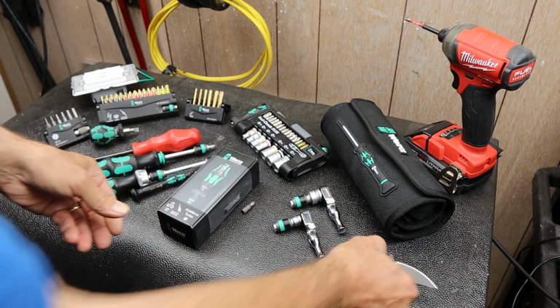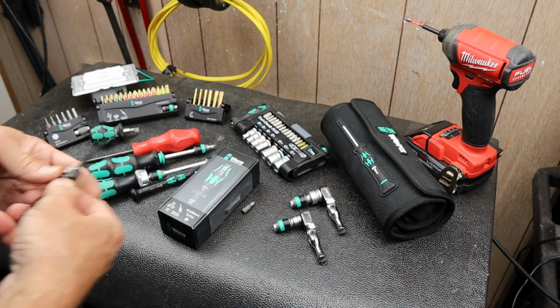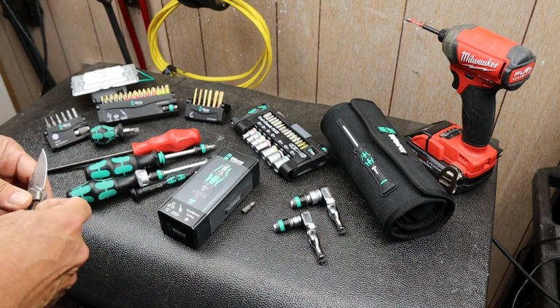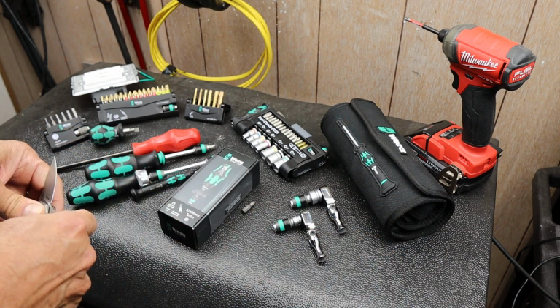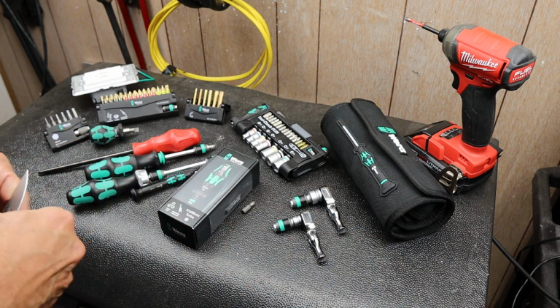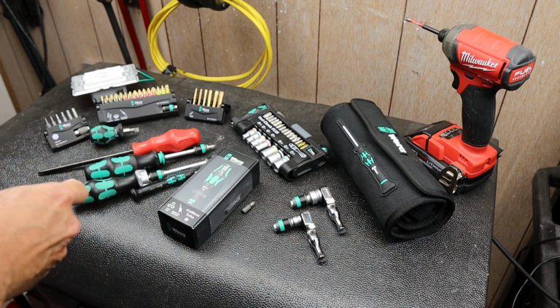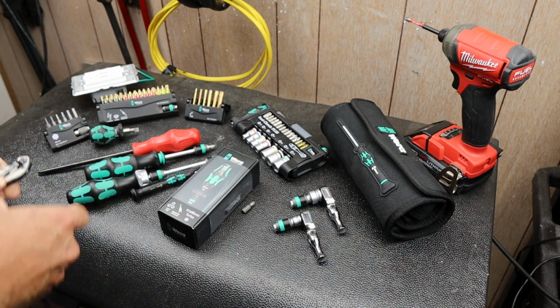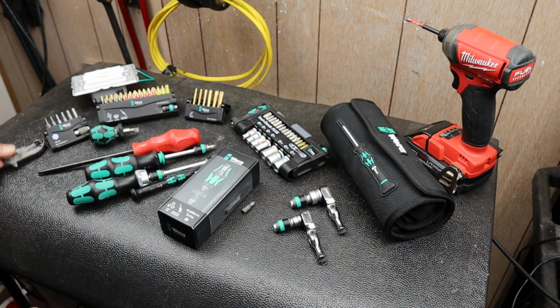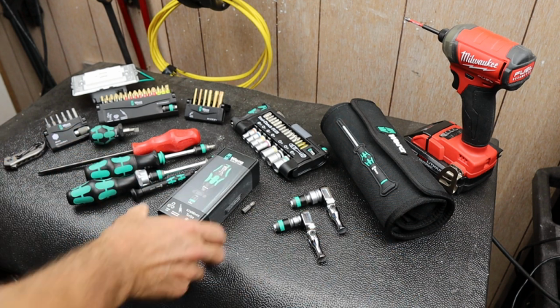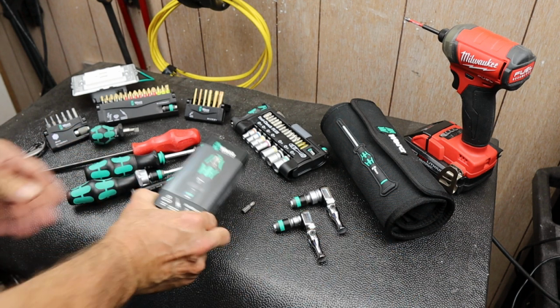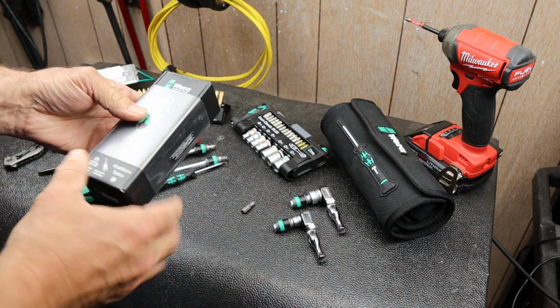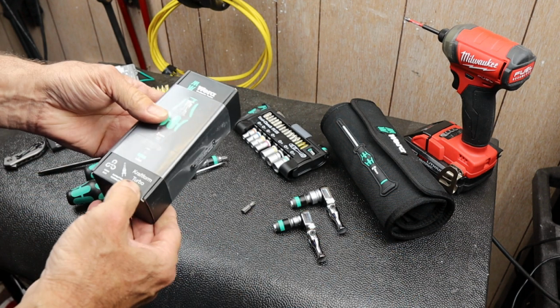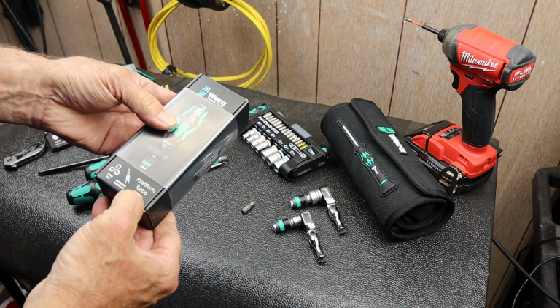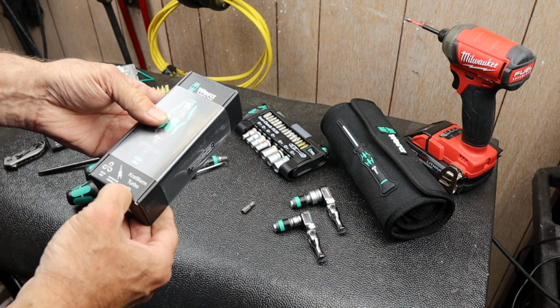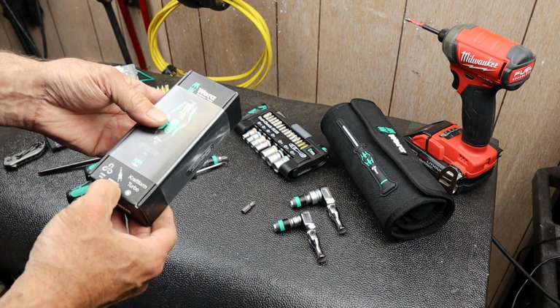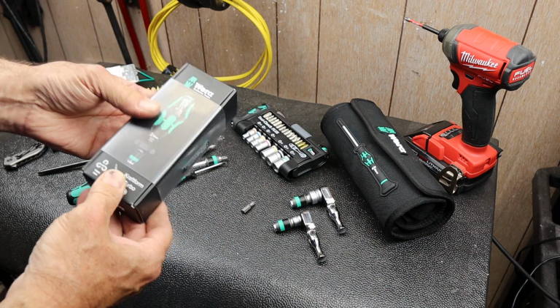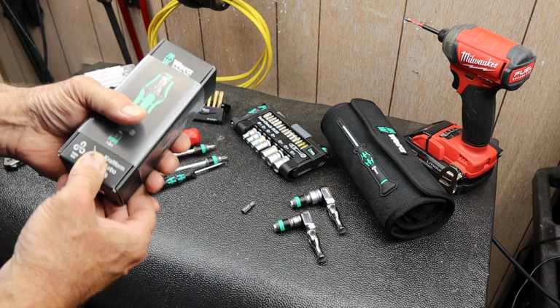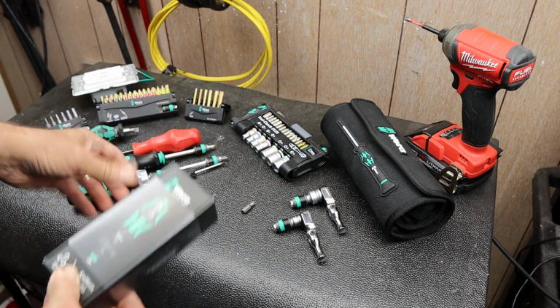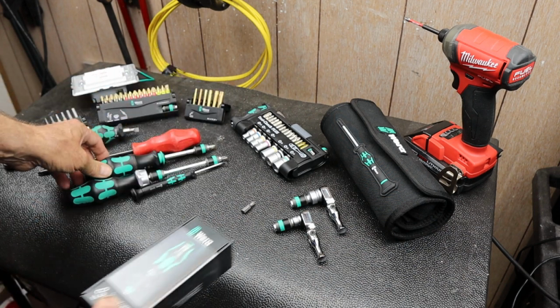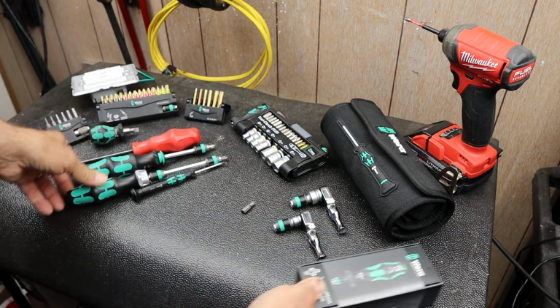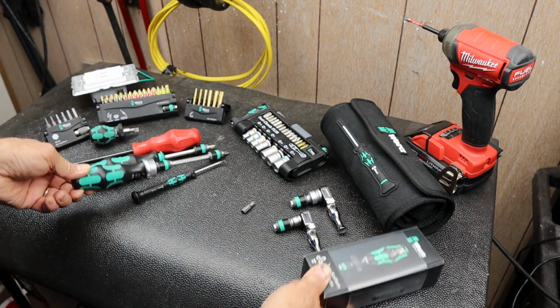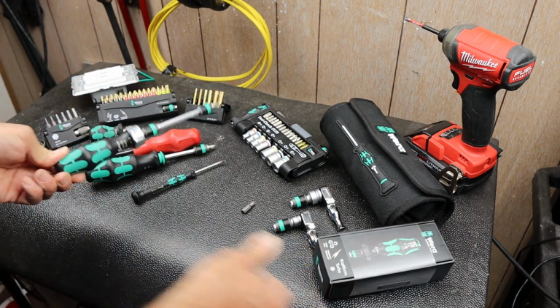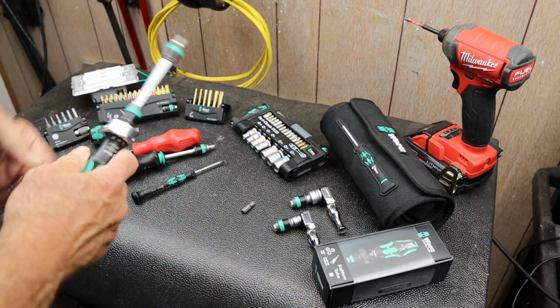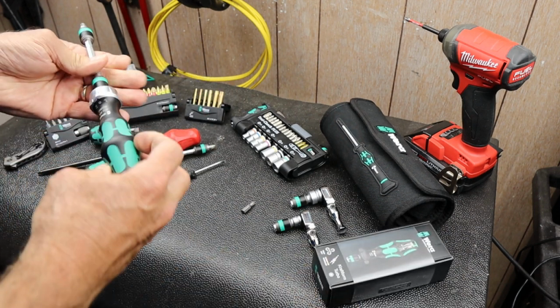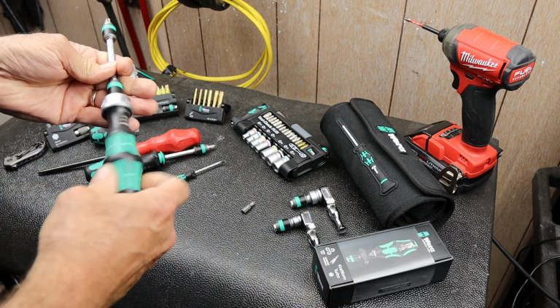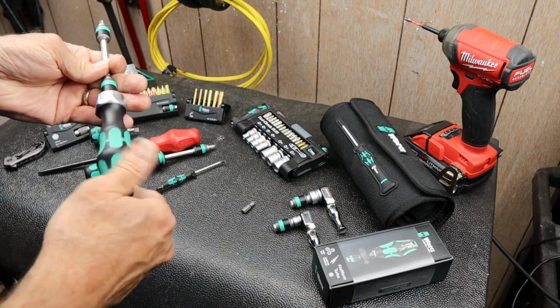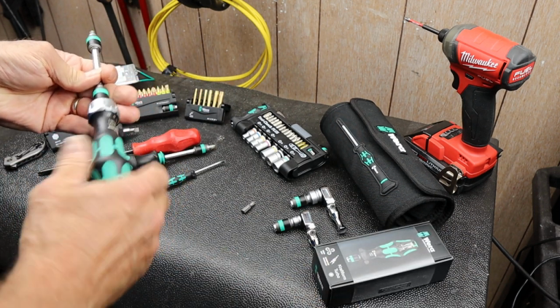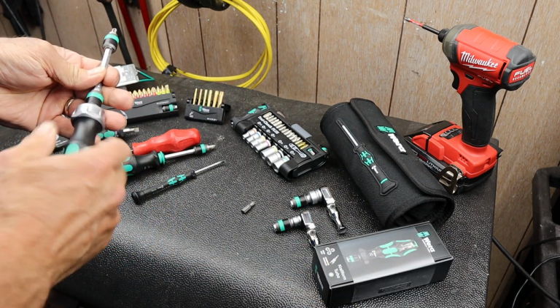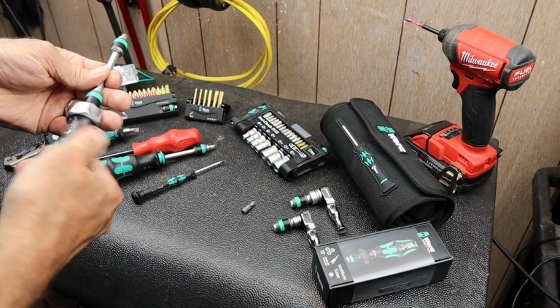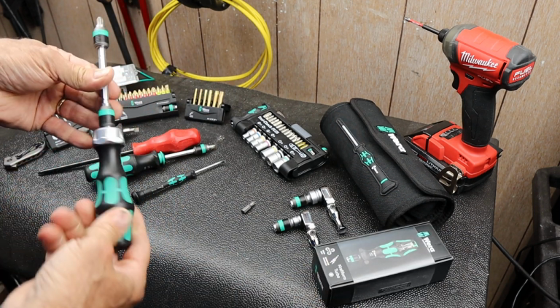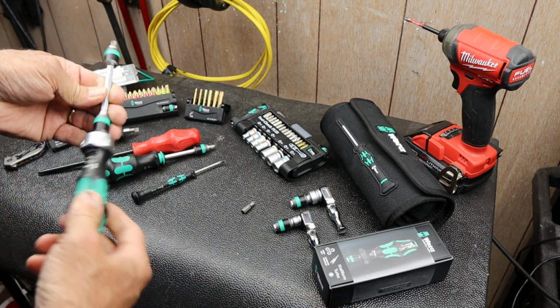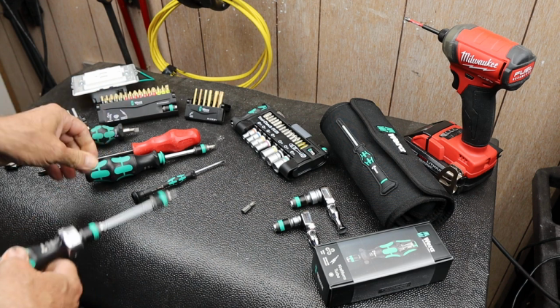It is the Vera CraftForm Turbo. This is another one of these bit drivers, and I've really started to kind of like the shape and the operation.